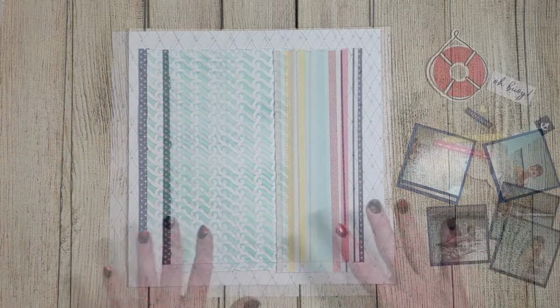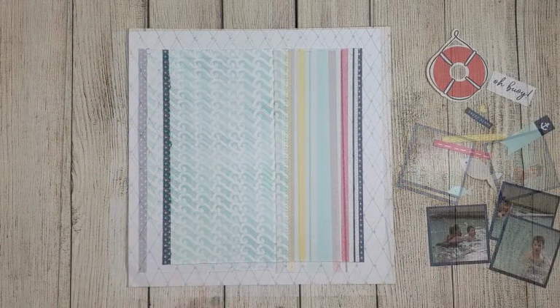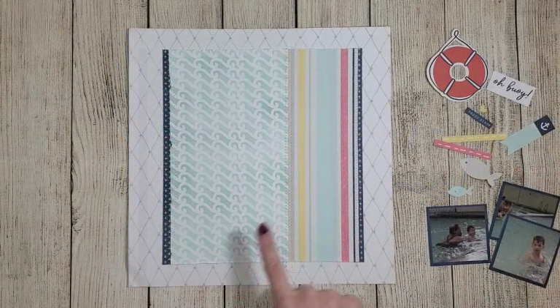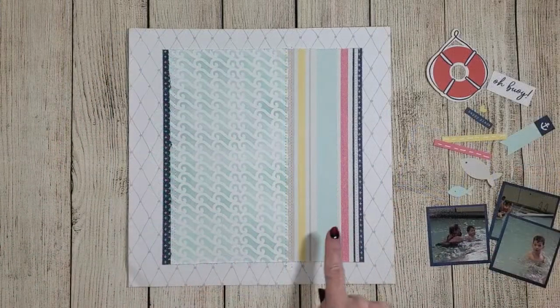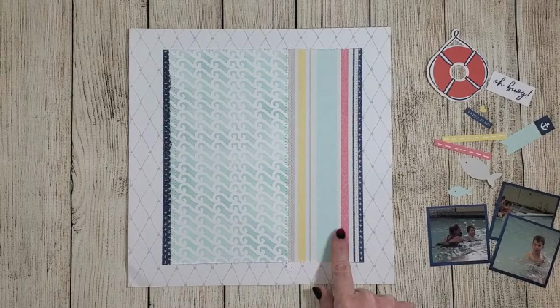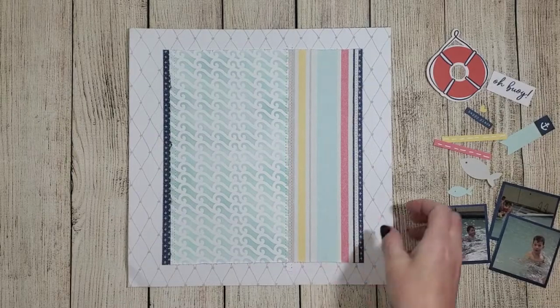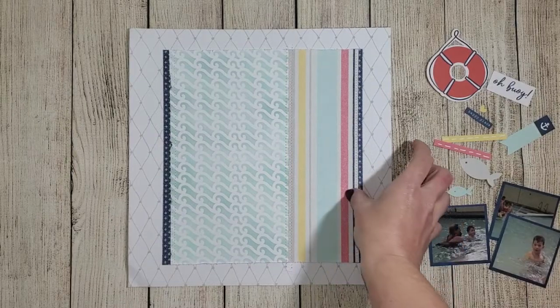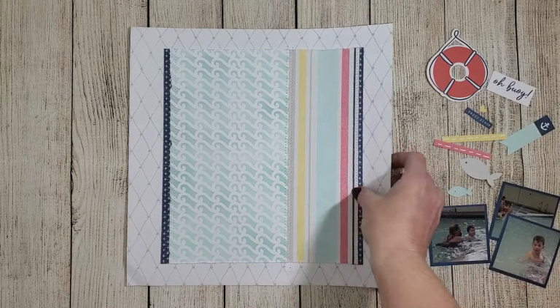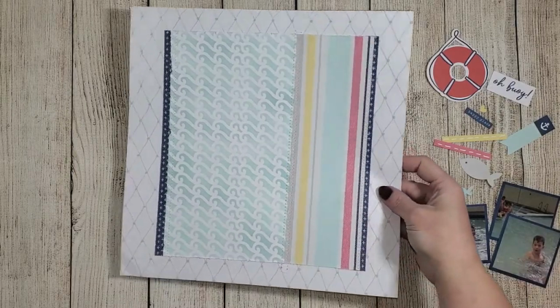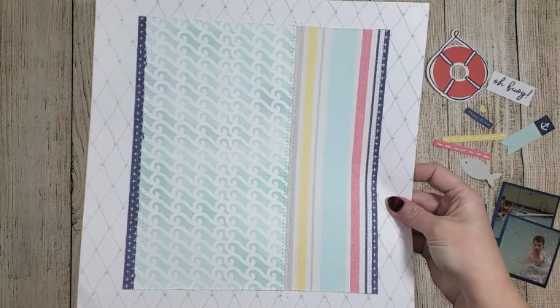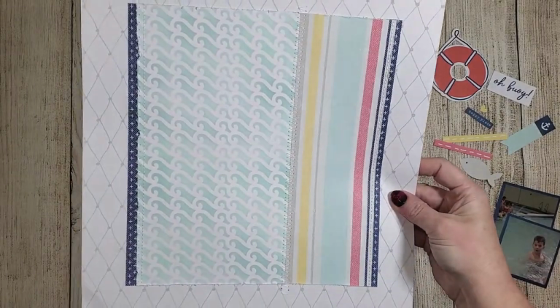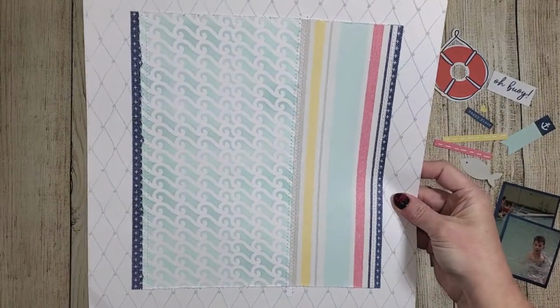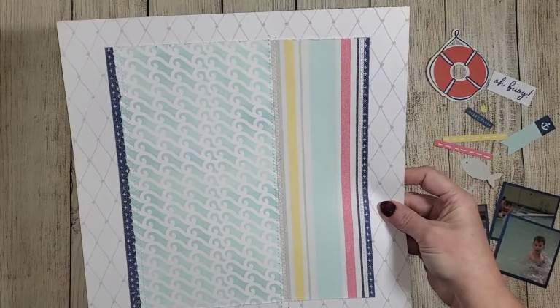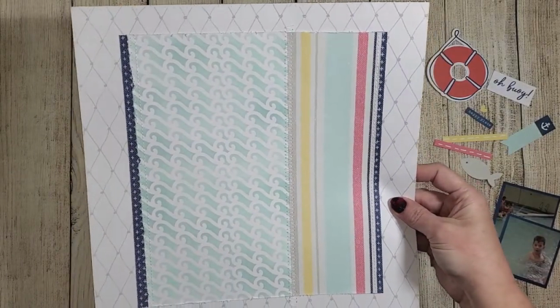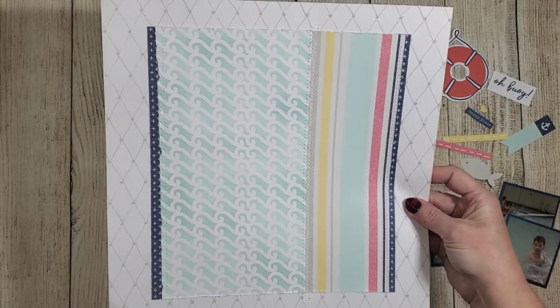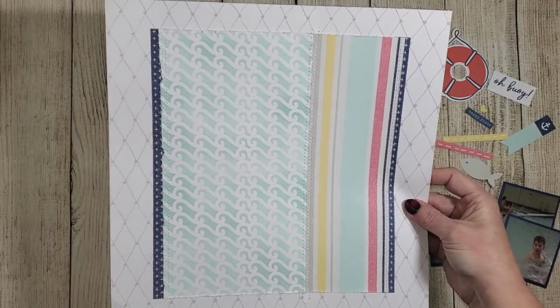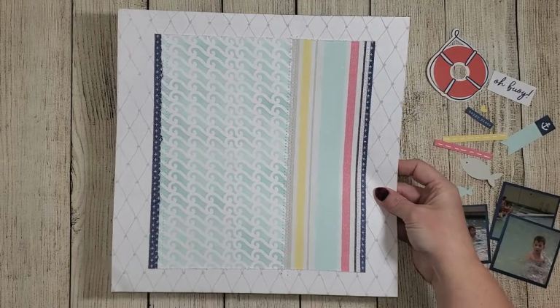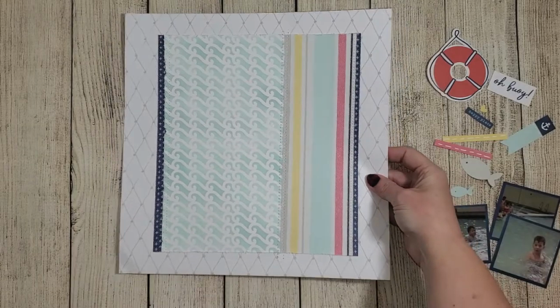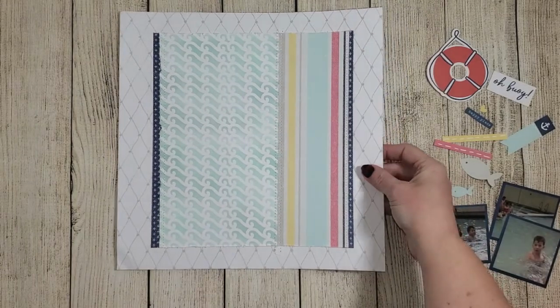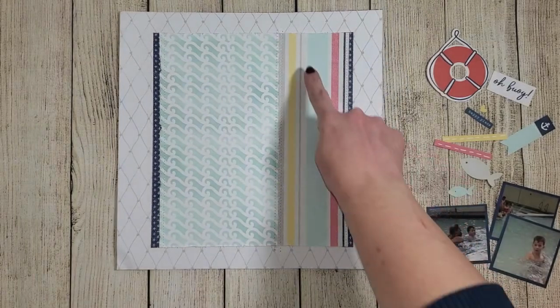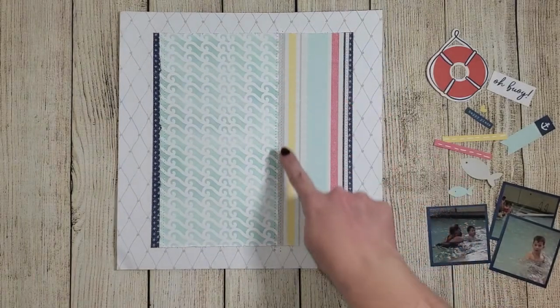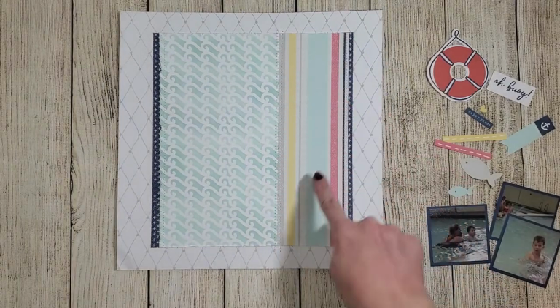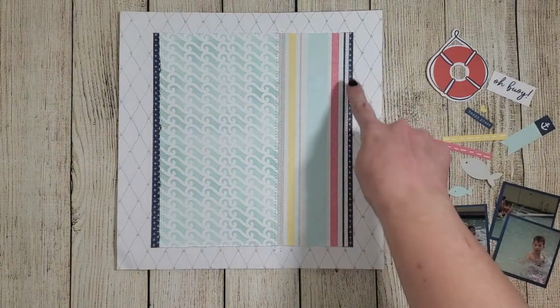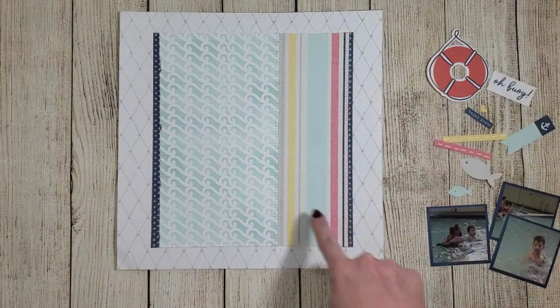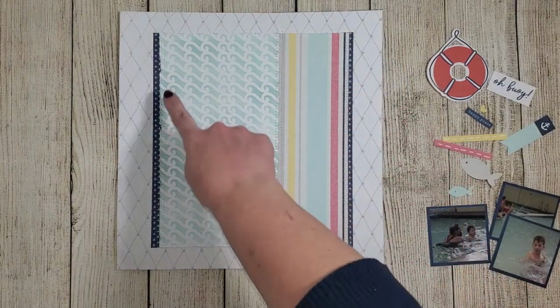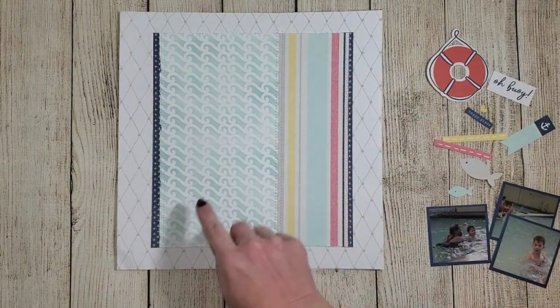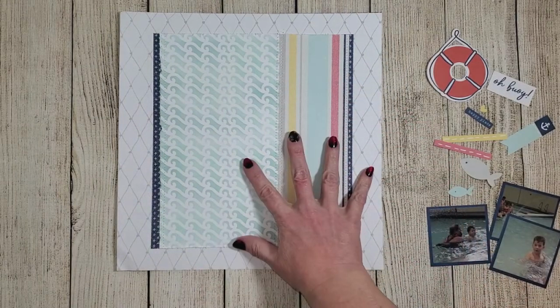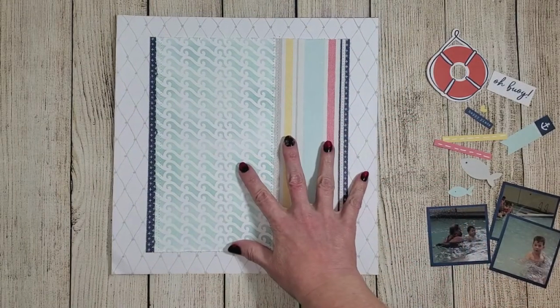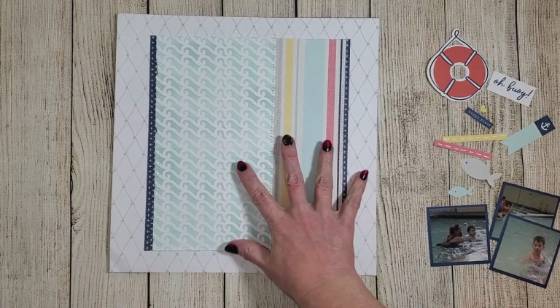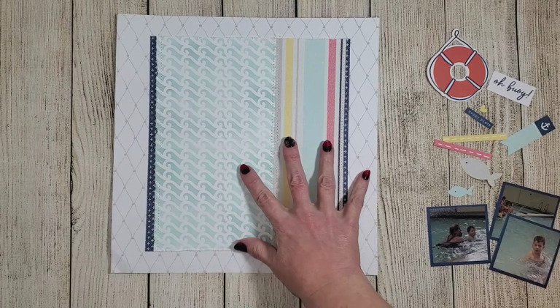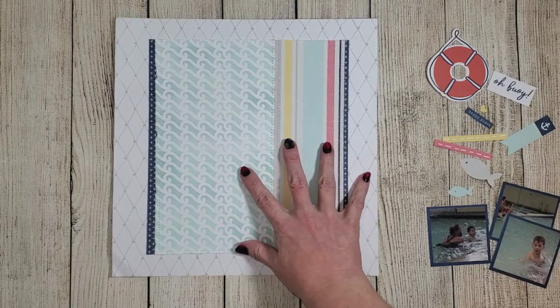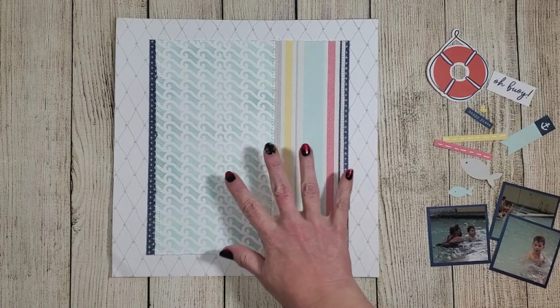Off camera I went a little crazy with the stitching — I have some zigzag stitching and some straight stitching. I distressed the edges of the paper as I stitched, and as you can see it adds quite a bit of texture and some fun vertical lines on the layout.